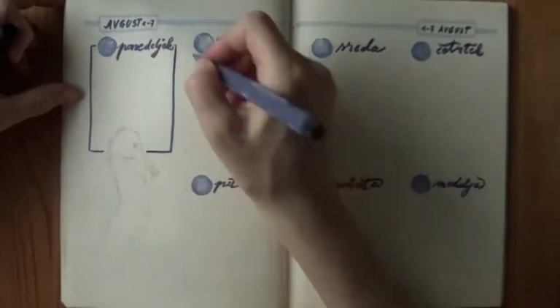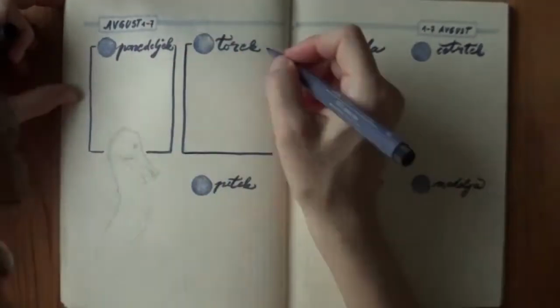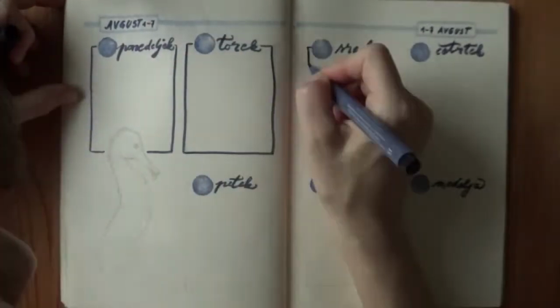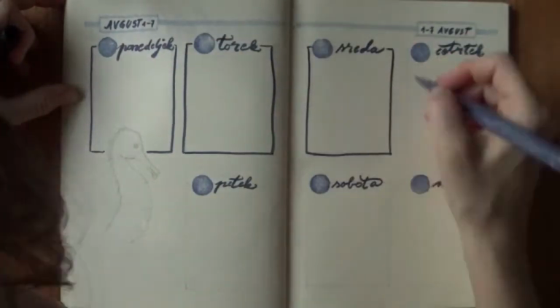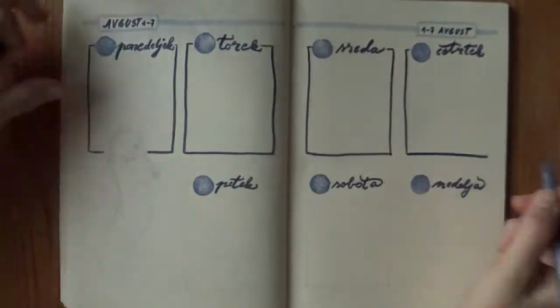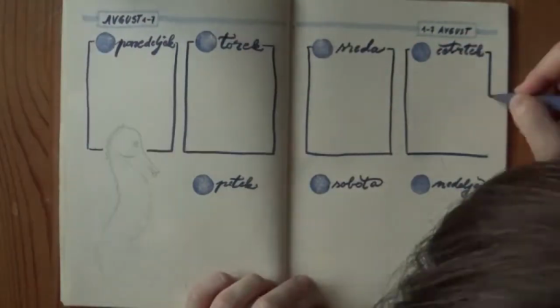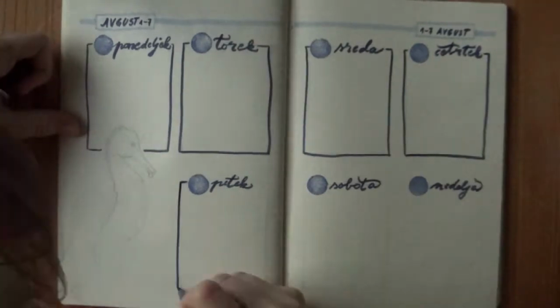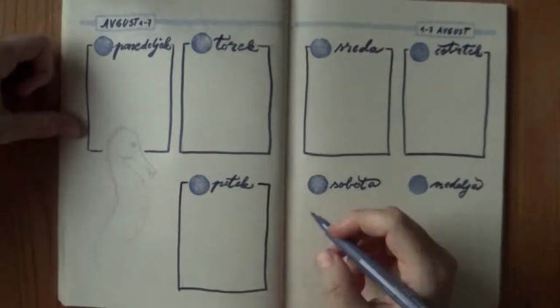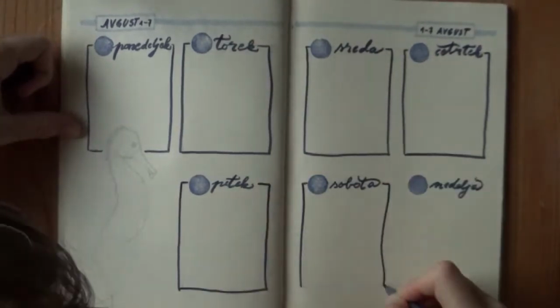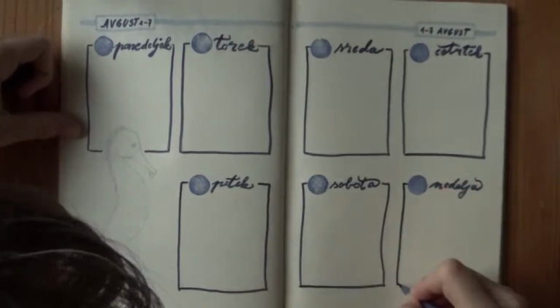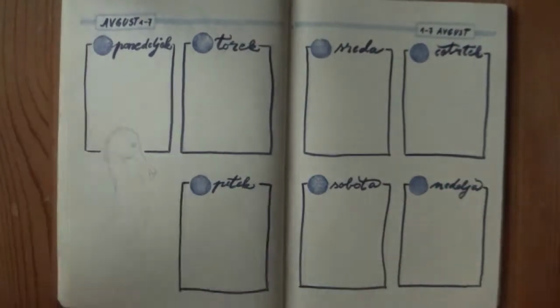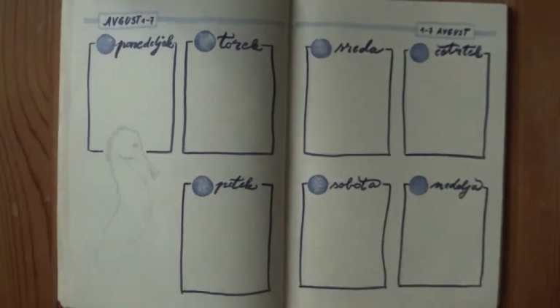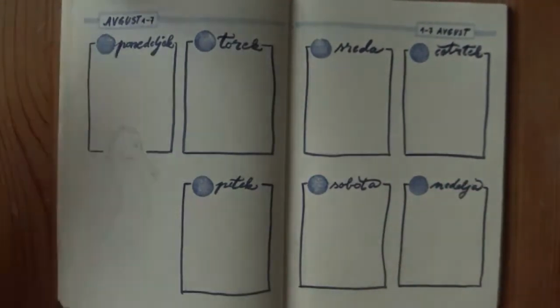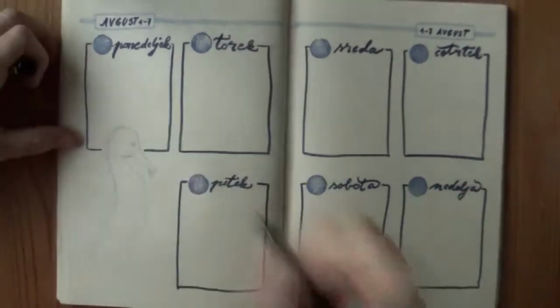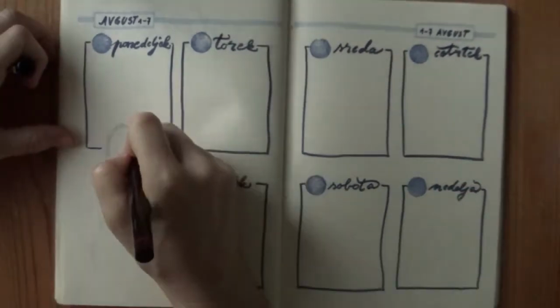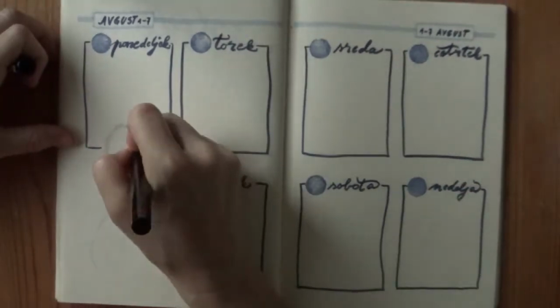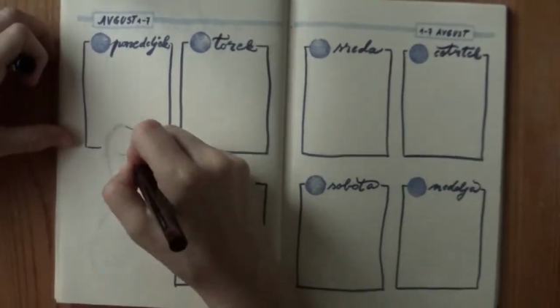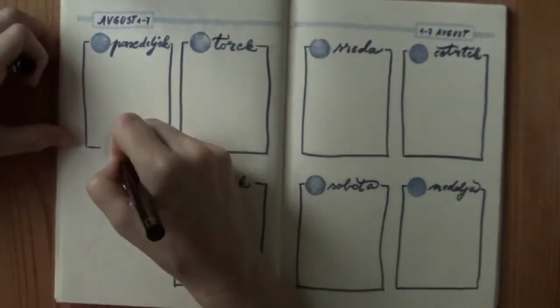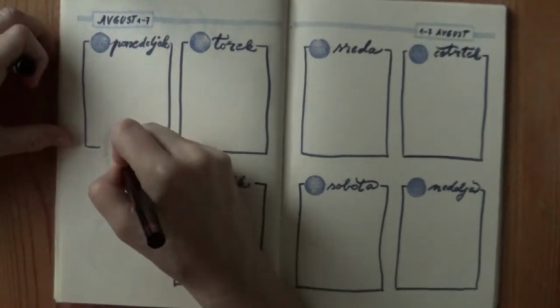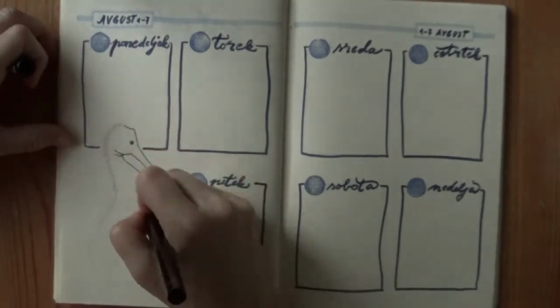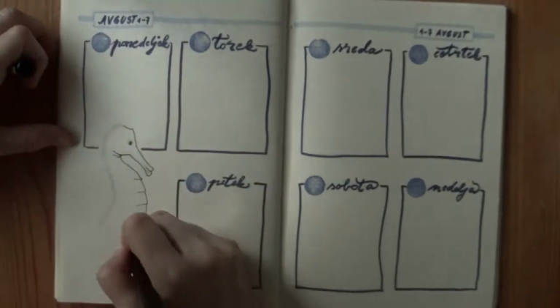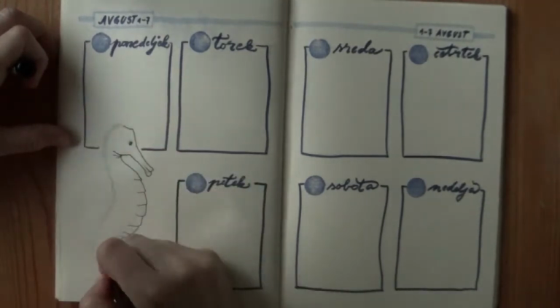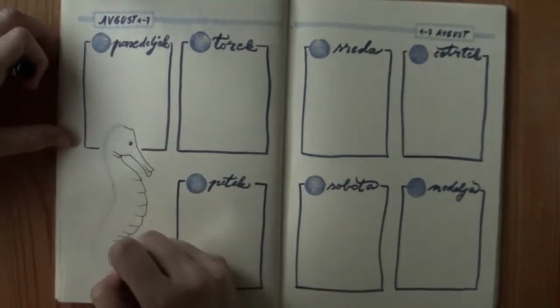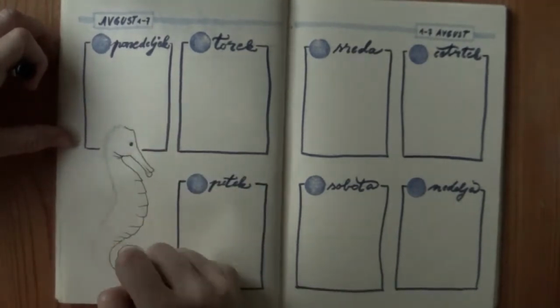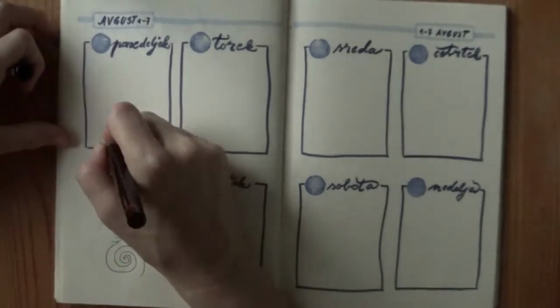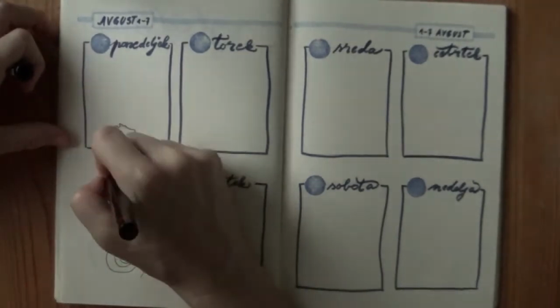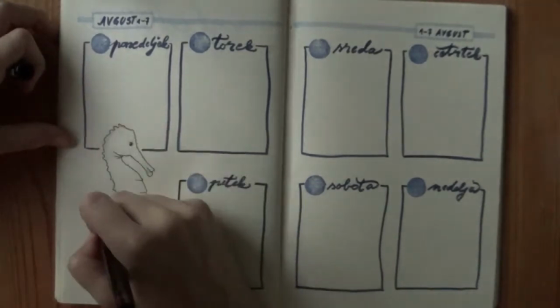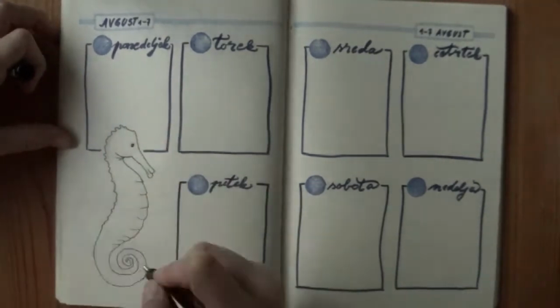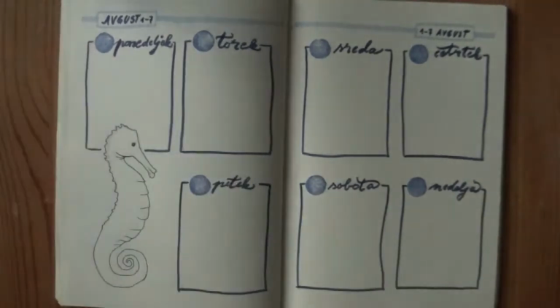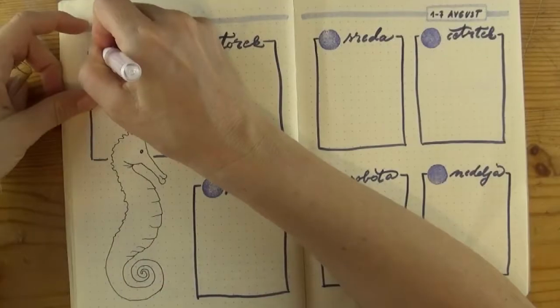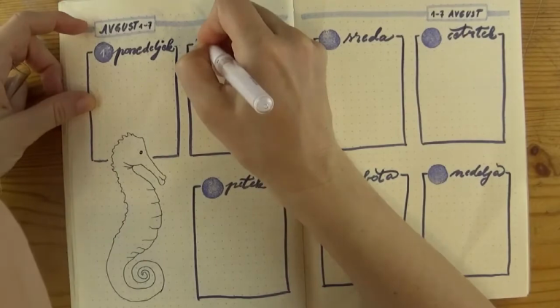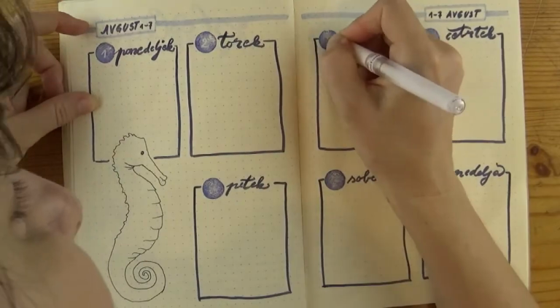I stamped blue circles for the dates with another homemade stamp from Fun Foam, but you could just draw them and color in the circles as well. At last I added dates into the circles with white jelly pen.